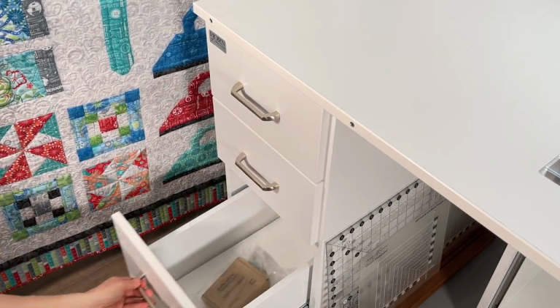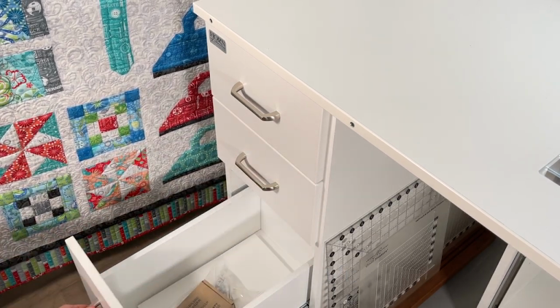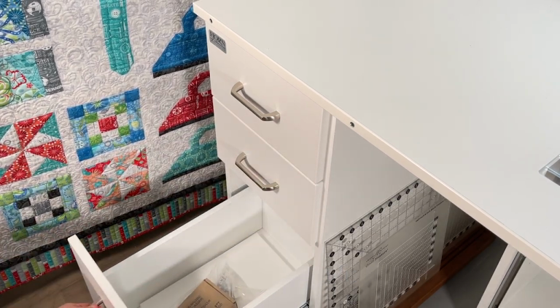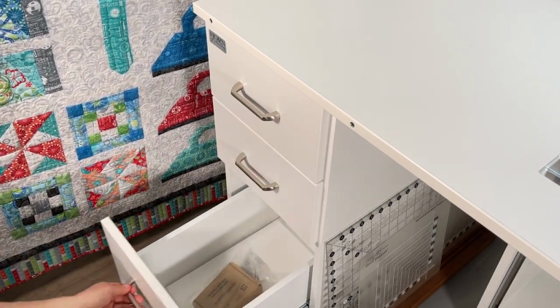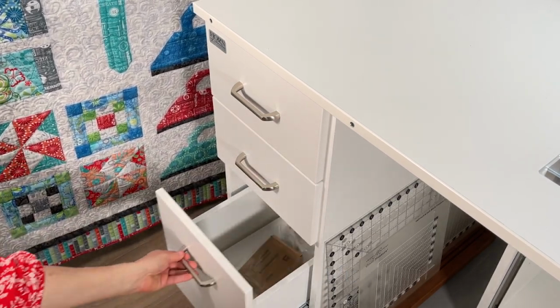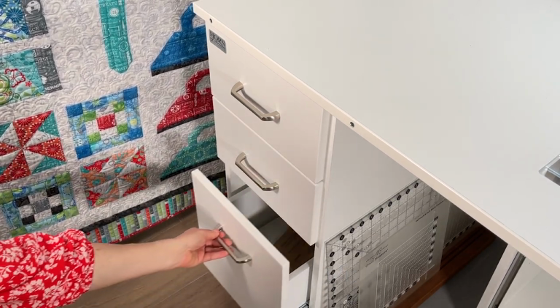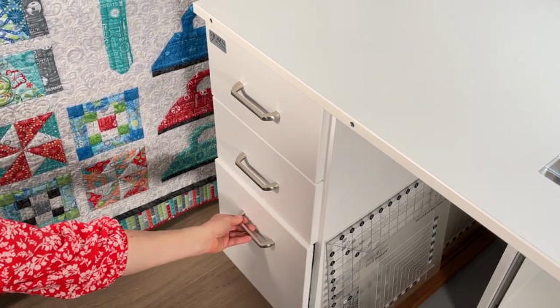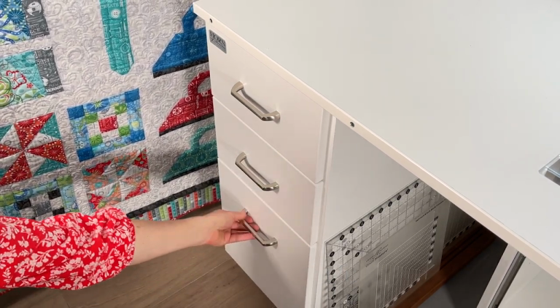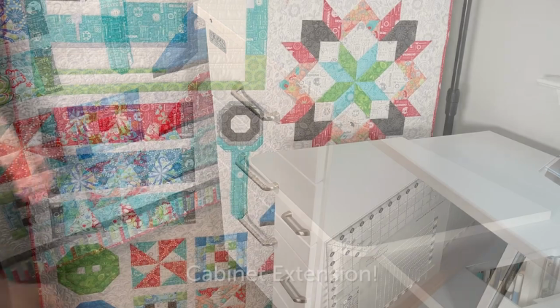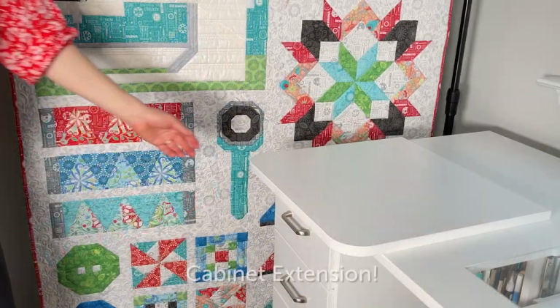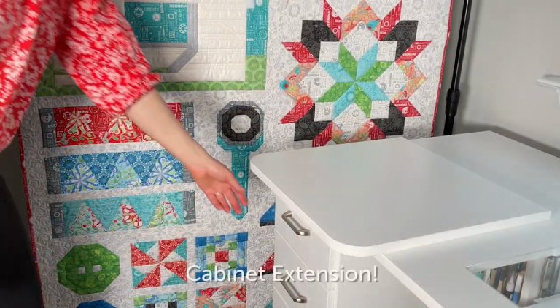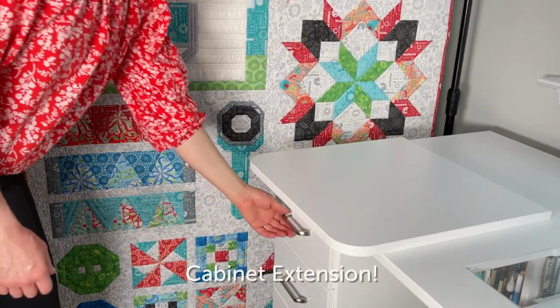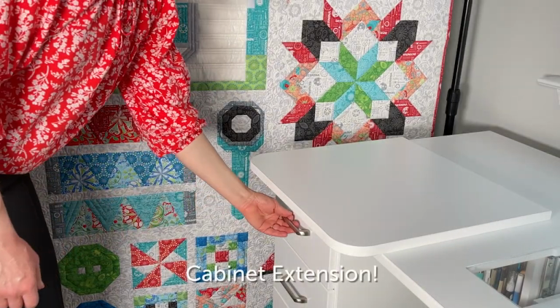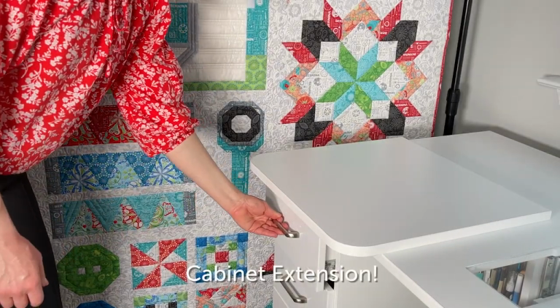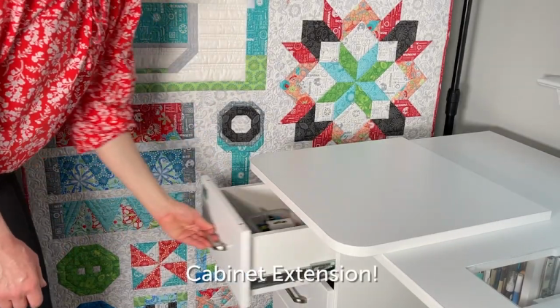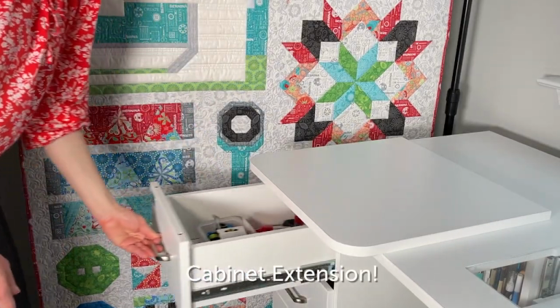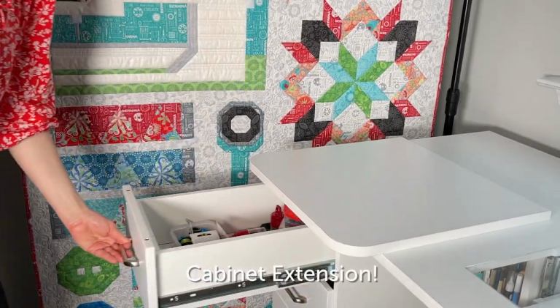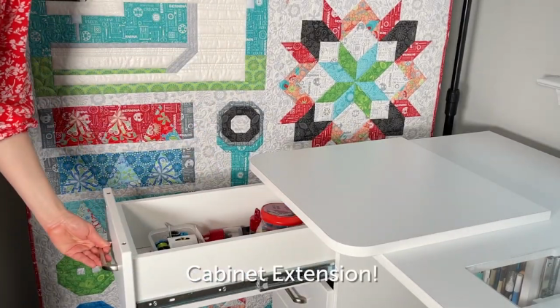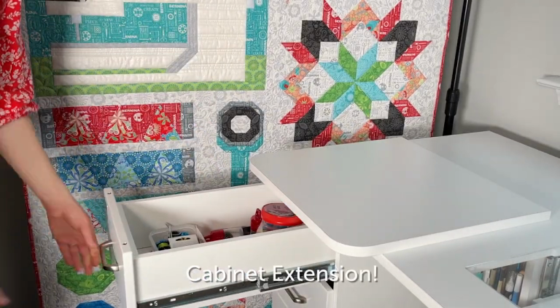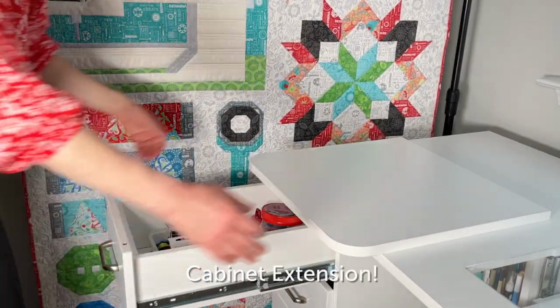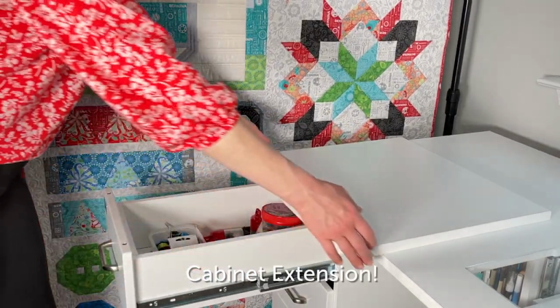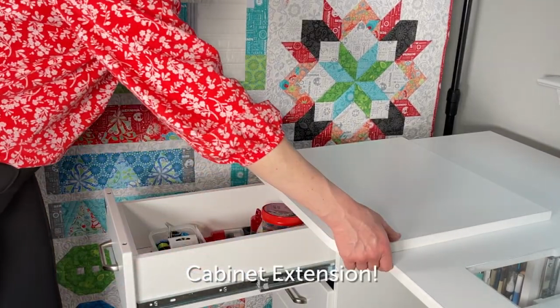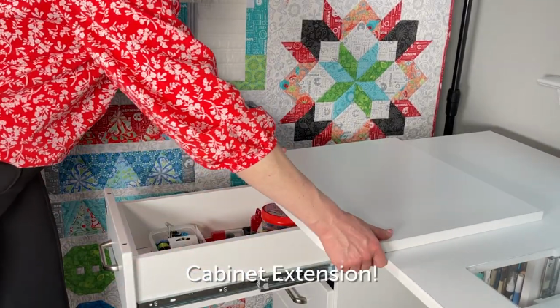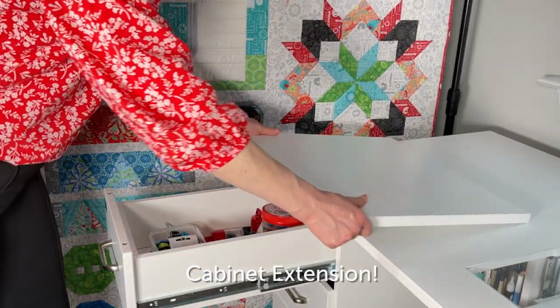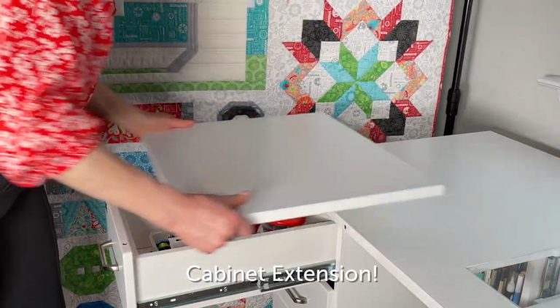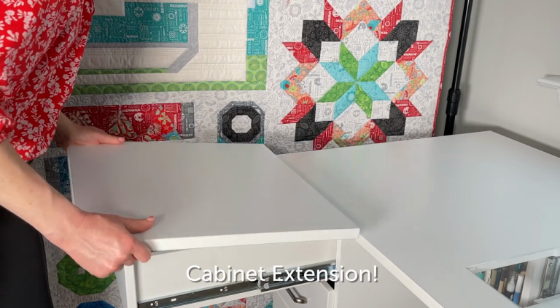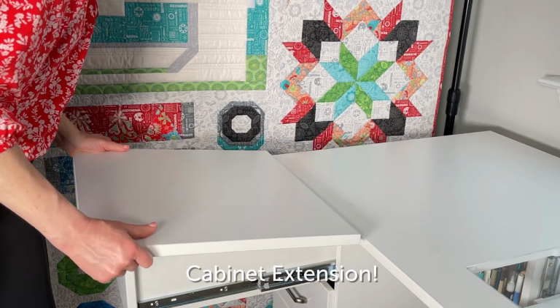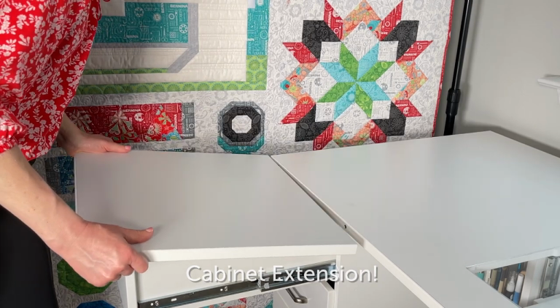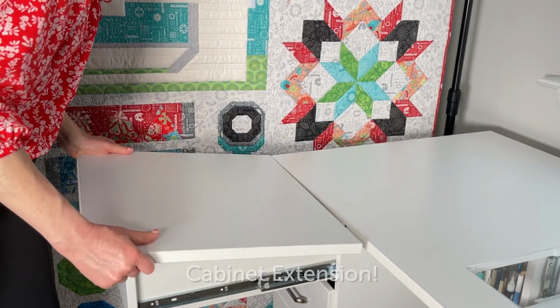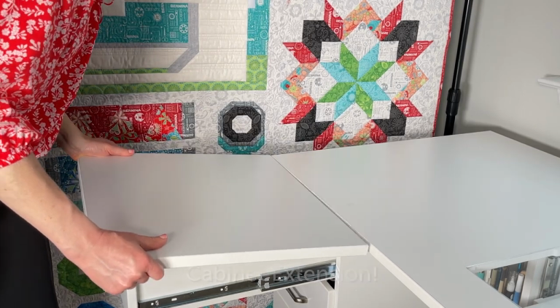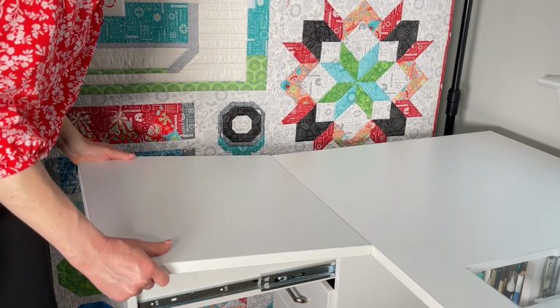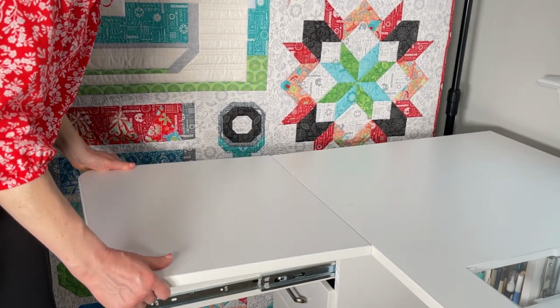One of the things I love most about the Horn 8080 sewing cabinet is the ability to put an insert over the drawer to give me more table space, and I use this all the time.